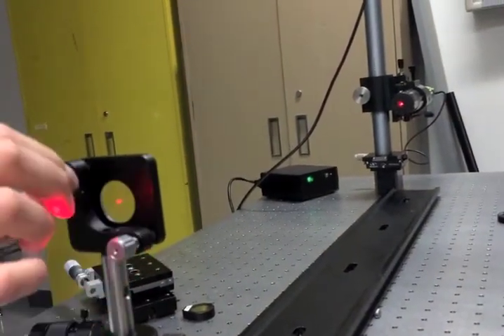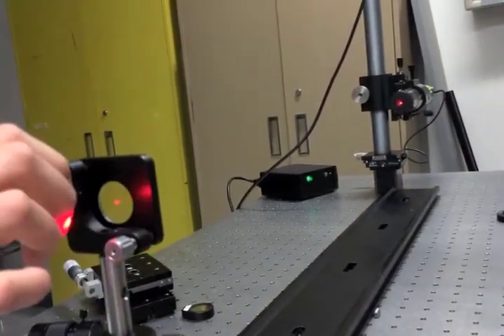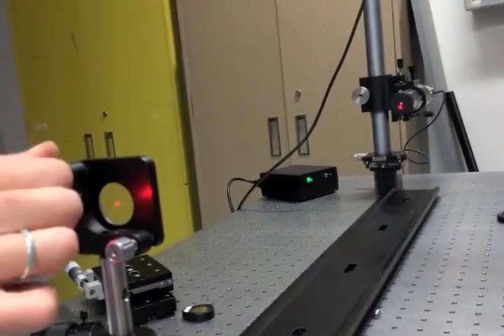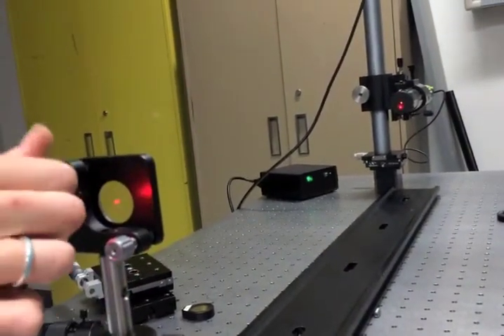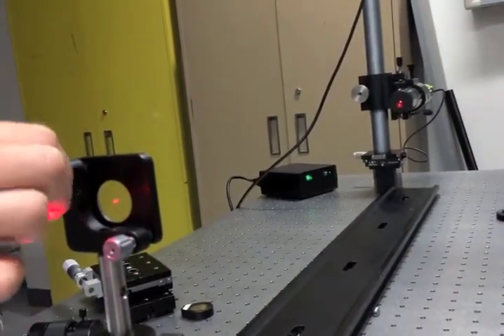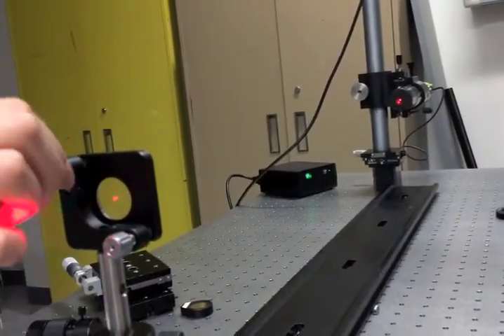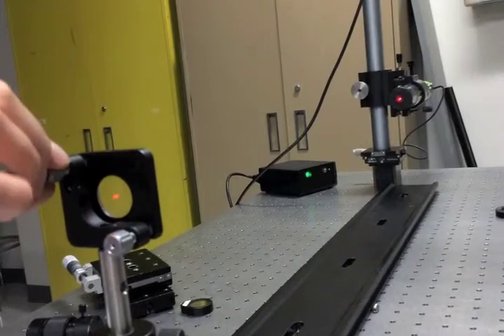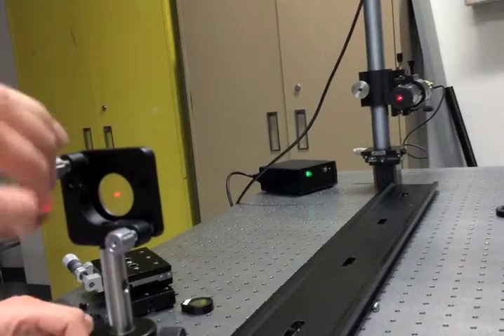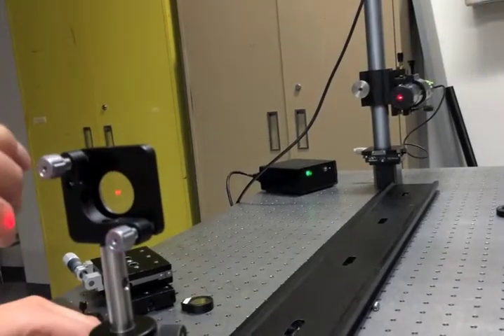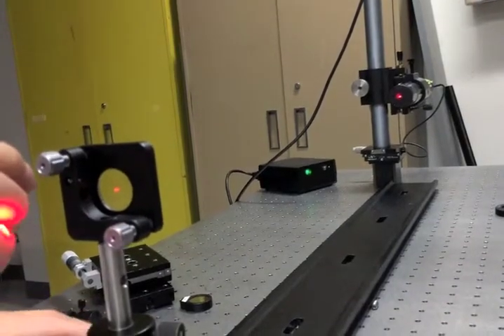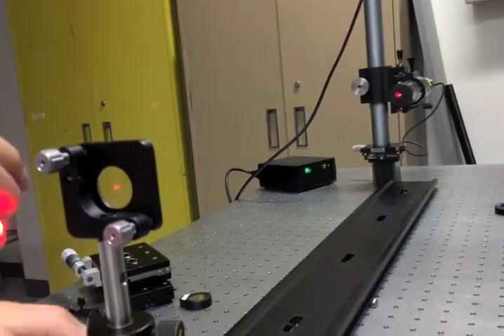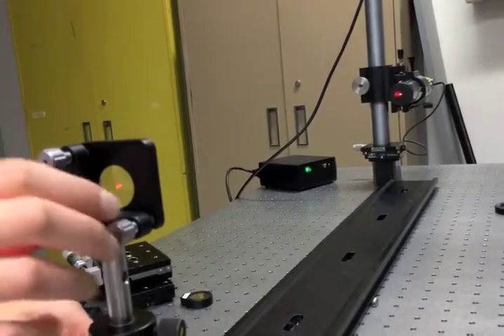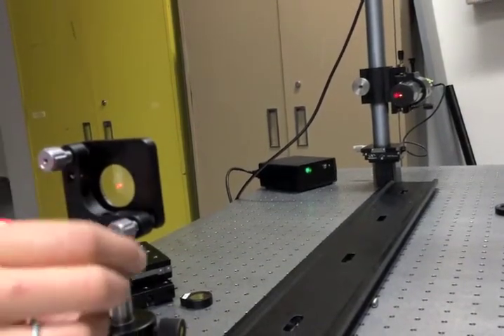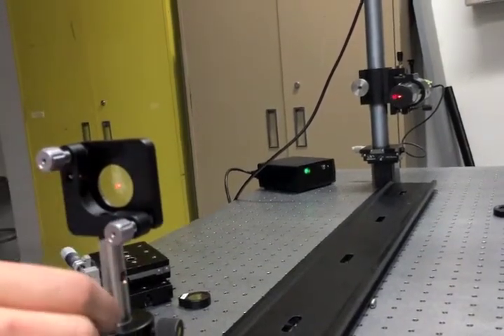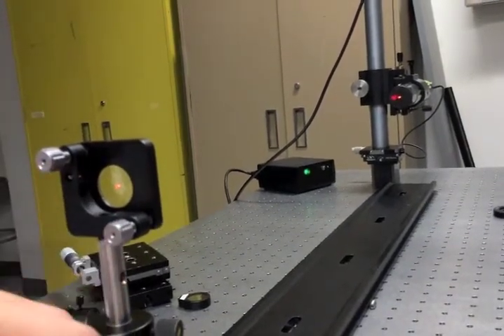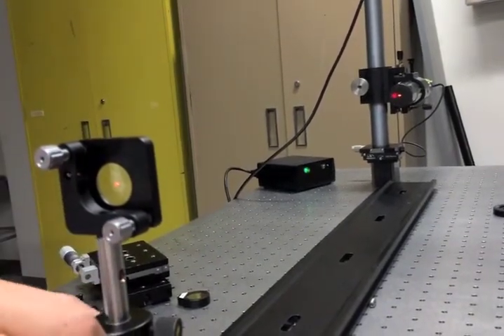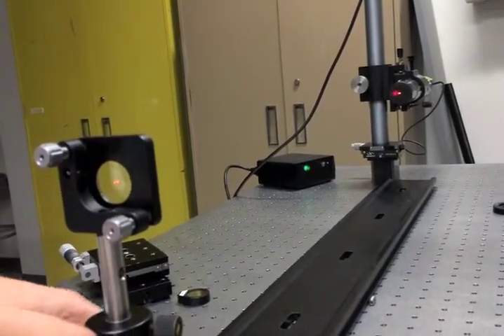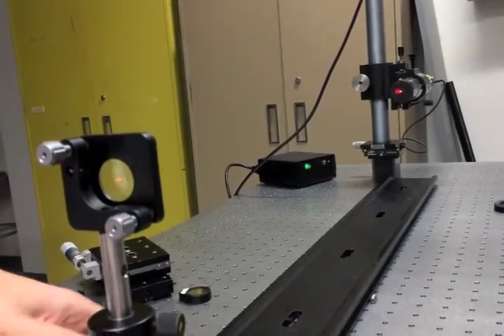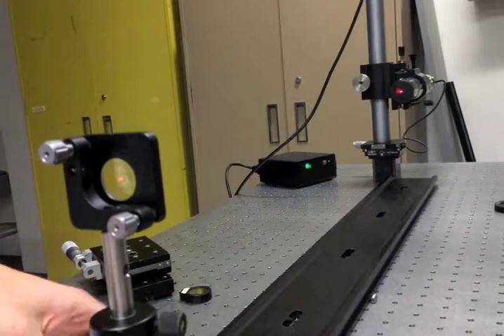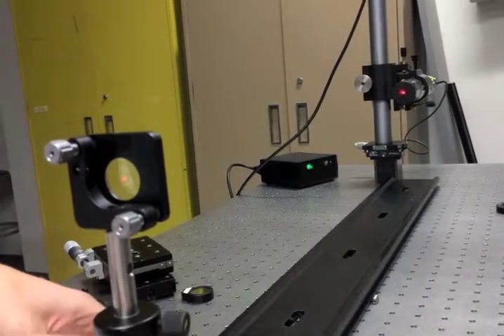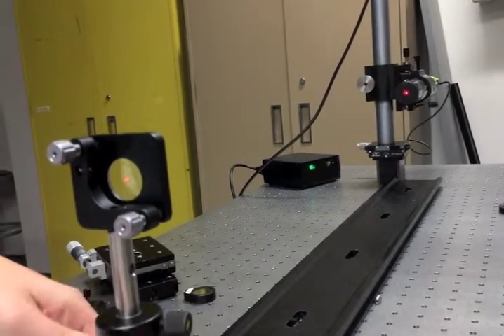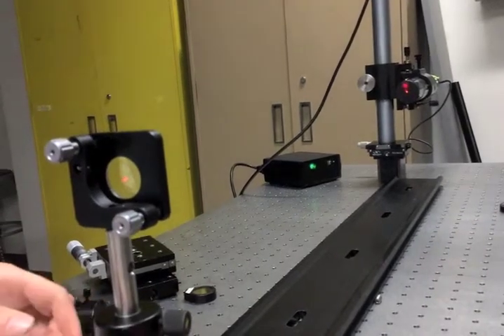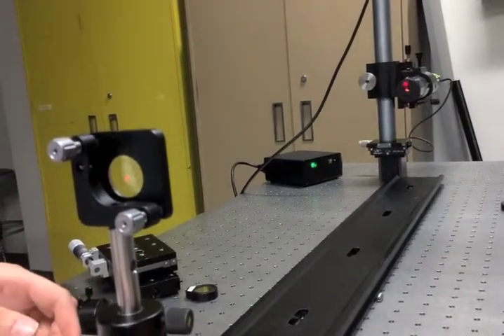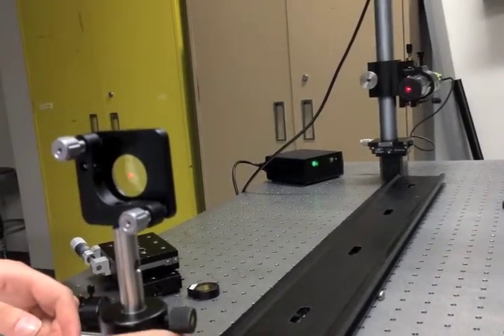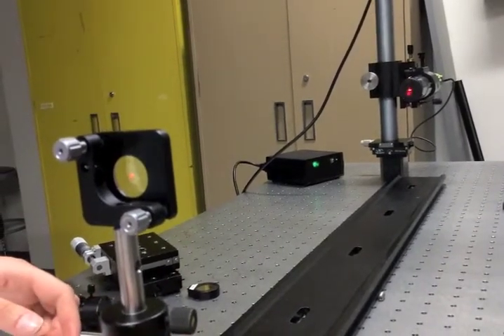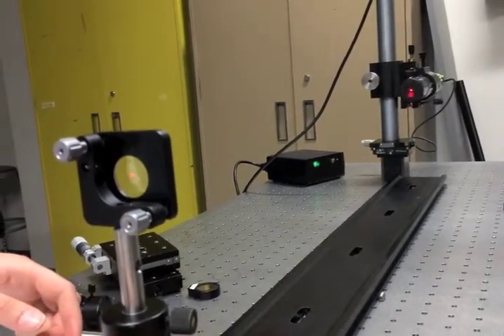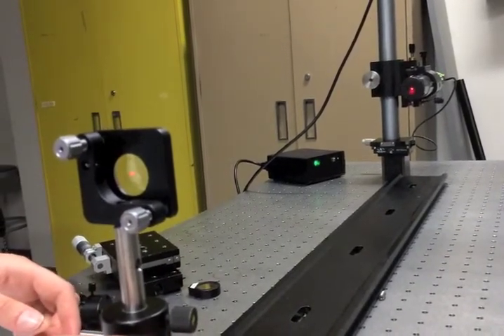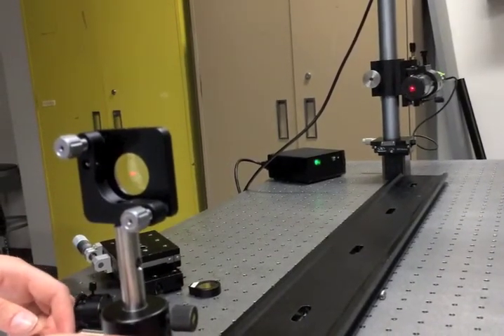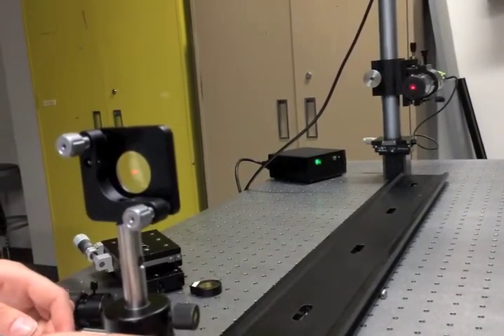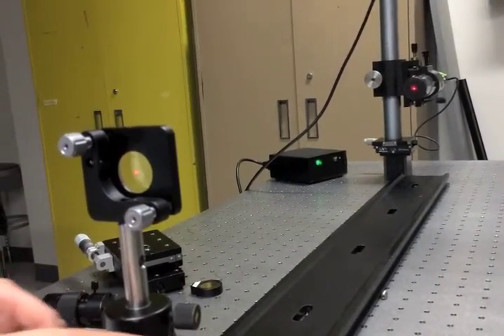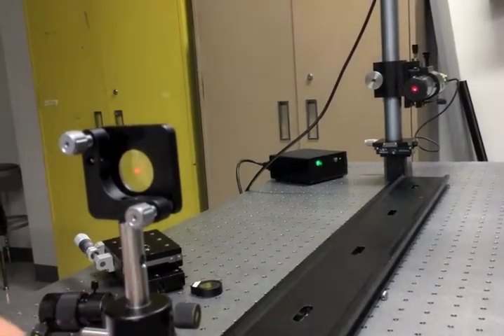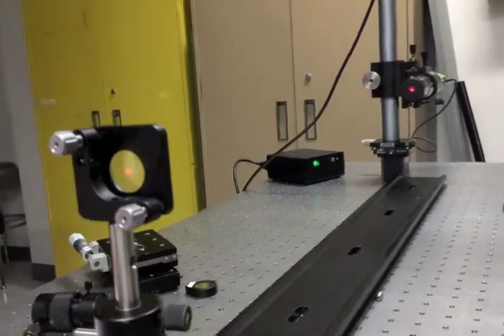To align the lenses, we adjusted them so that the reflections from the front and back surfaces both reflect directly back into the laser cavity. By adjusting tip and tilt, you can see how the reflected beams go back to the laser.